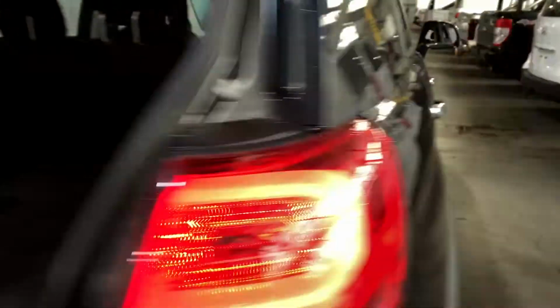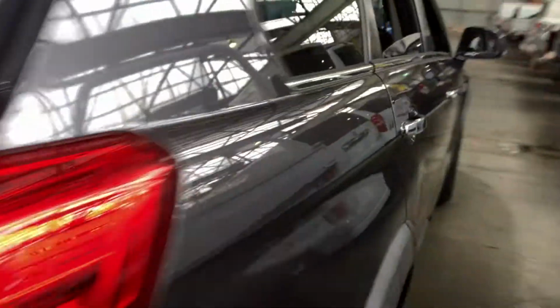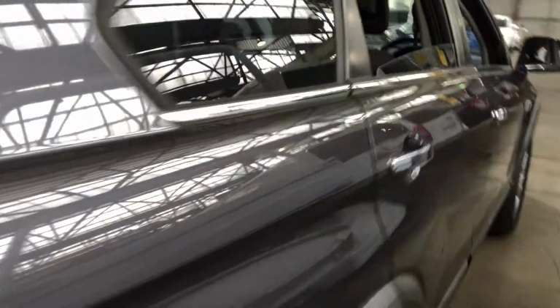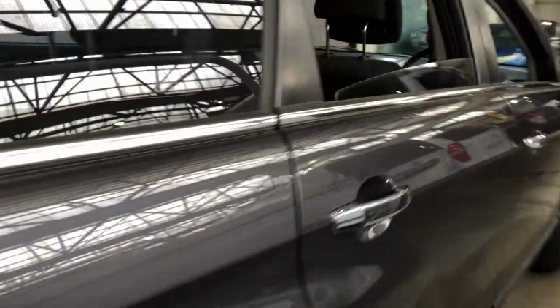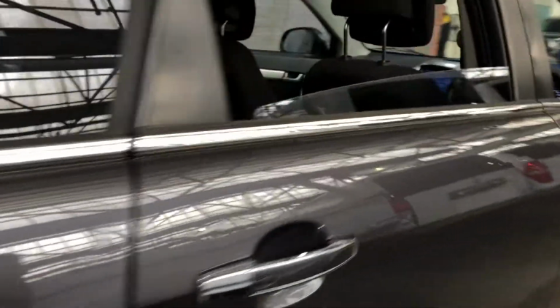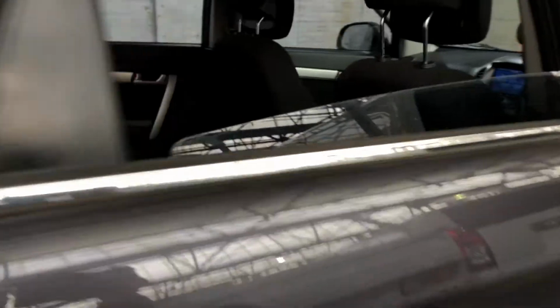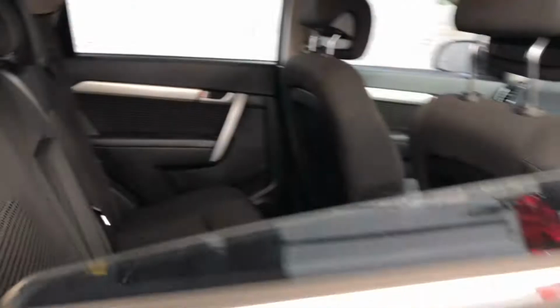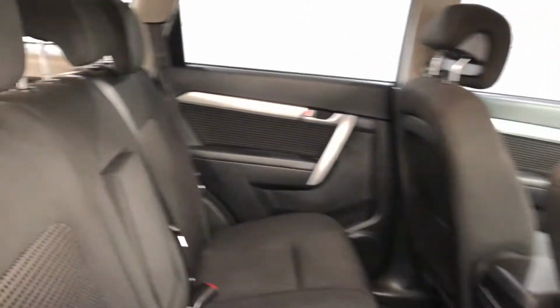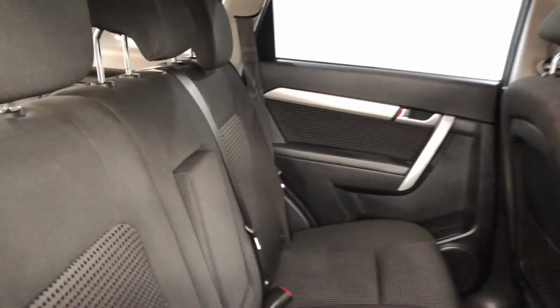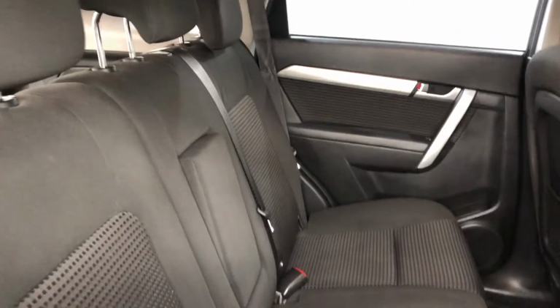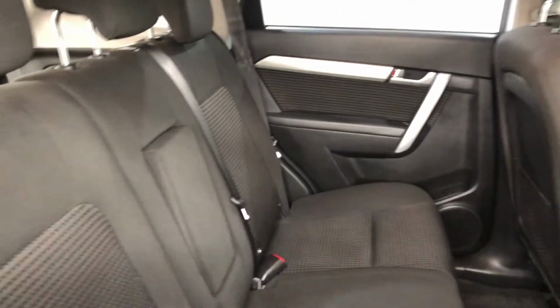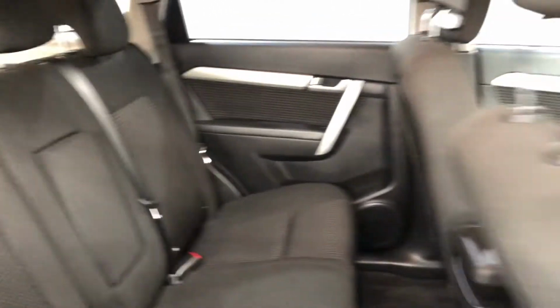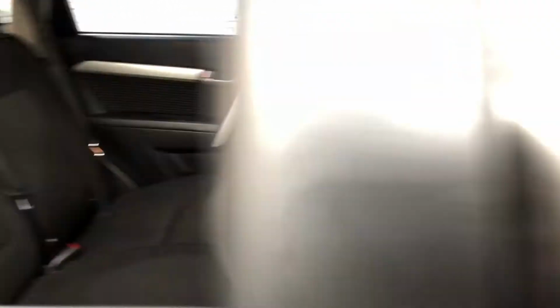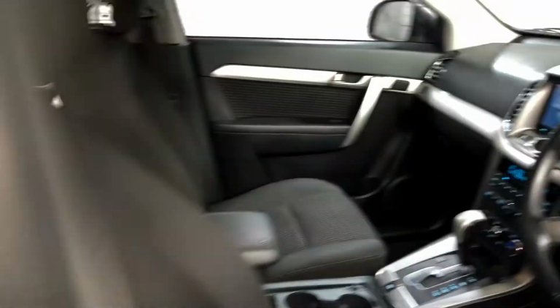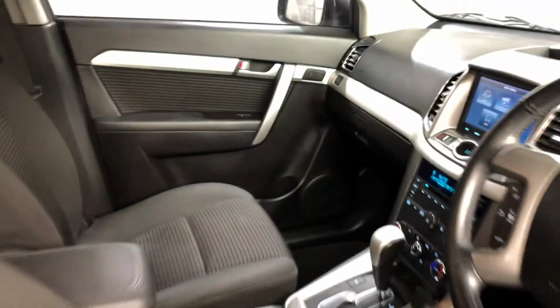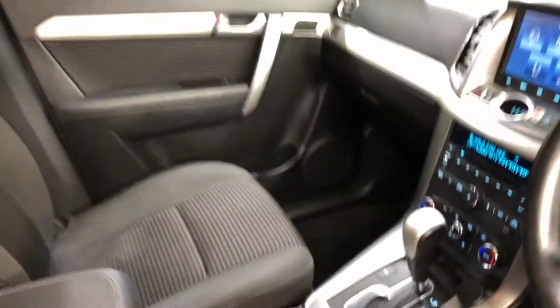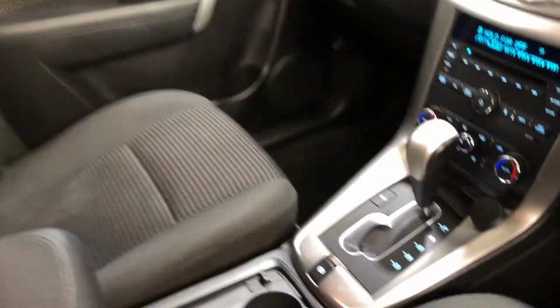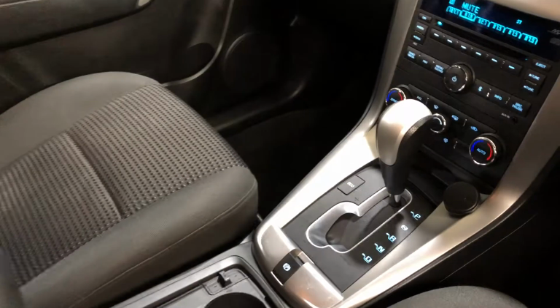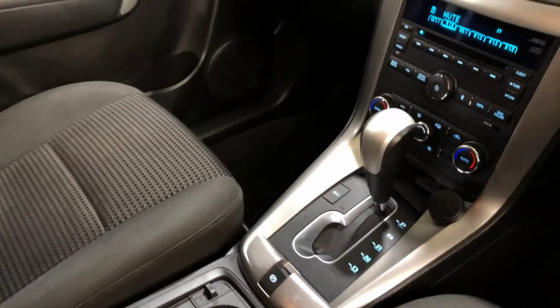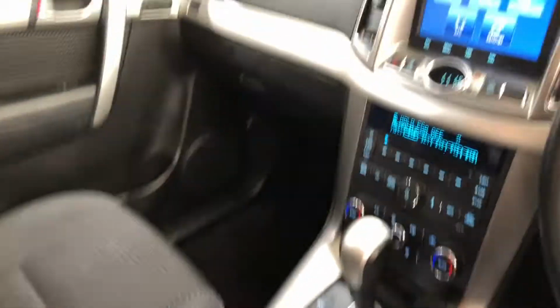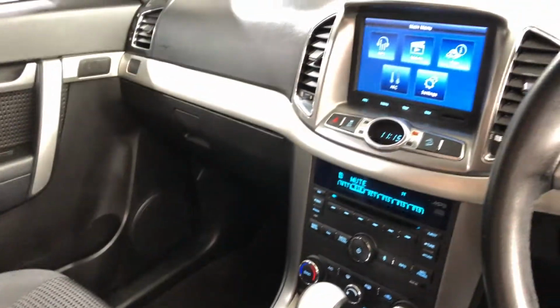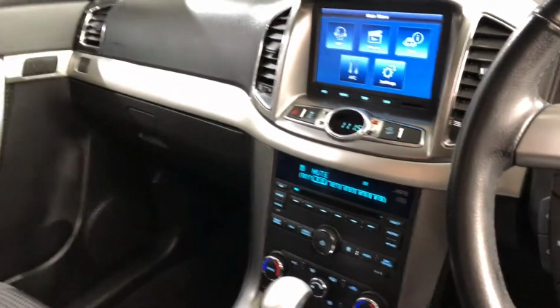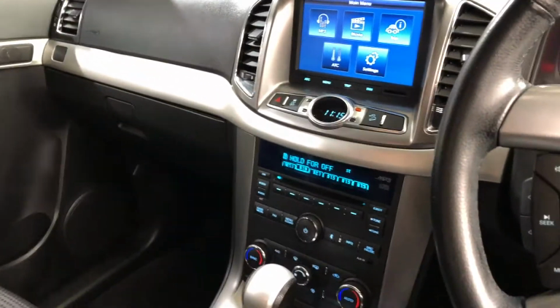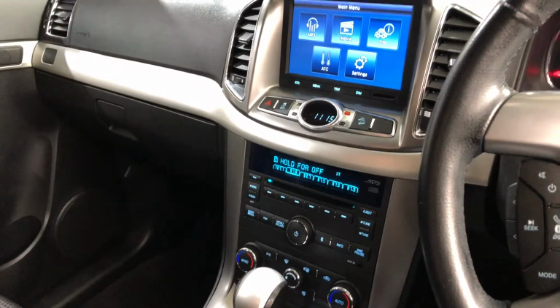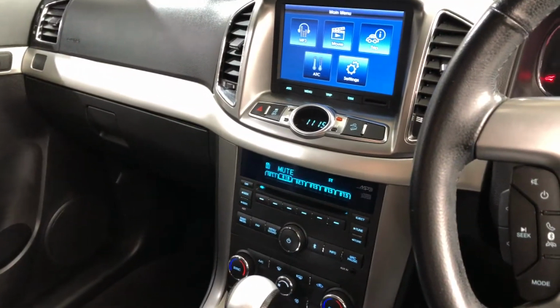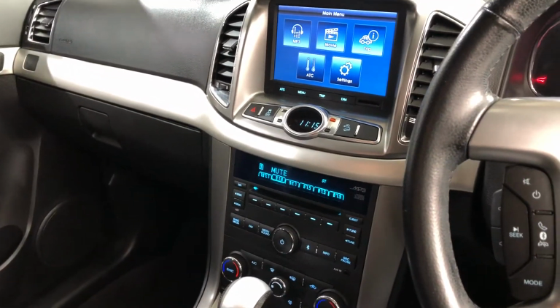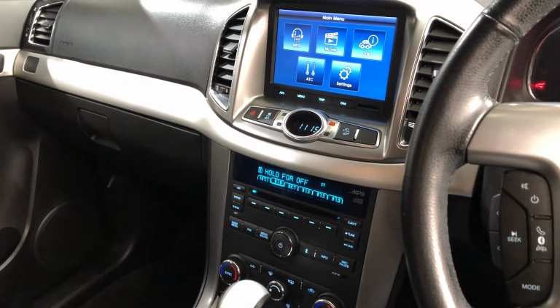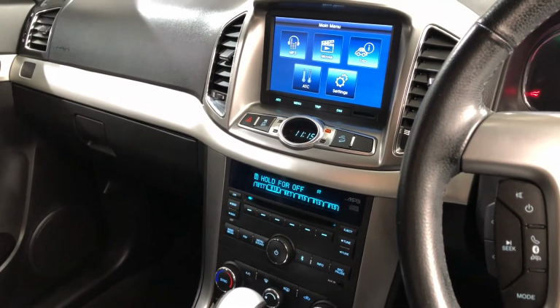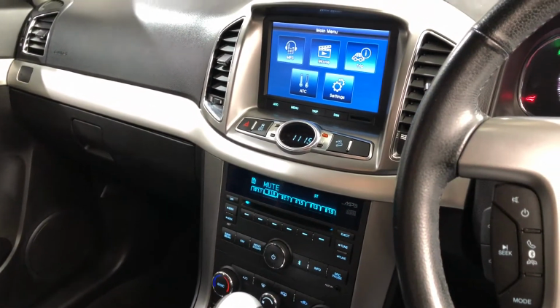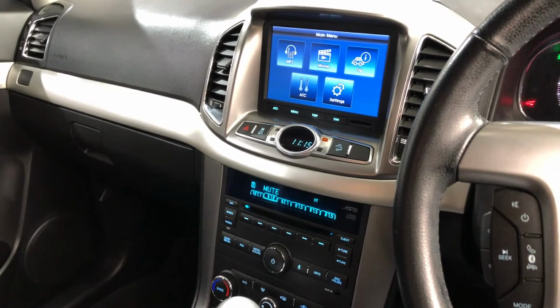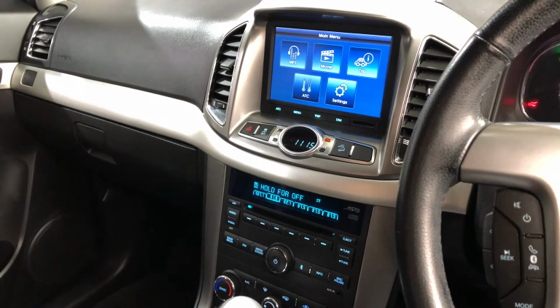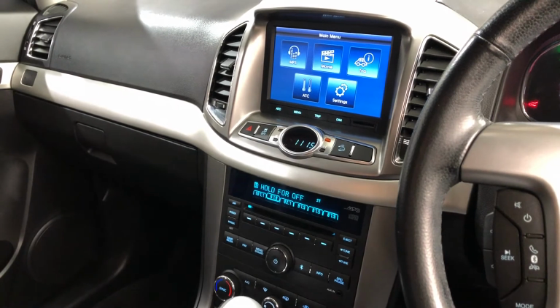It comes with a full cloth interior throughout with lots of space for all passengers. It's a fully automatic transmission and comes with all the original head units, including Bluetooth connectivity and reverse camera.